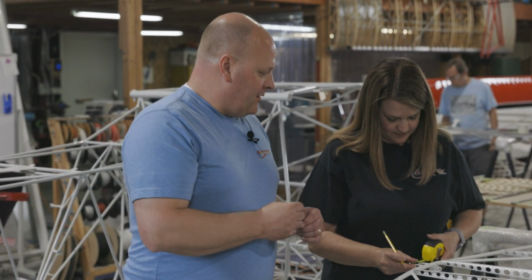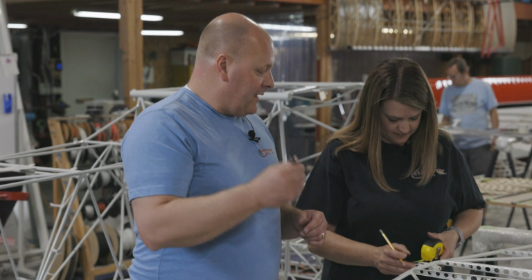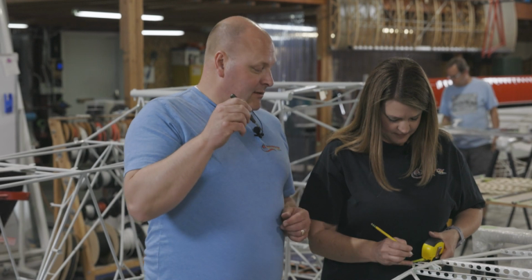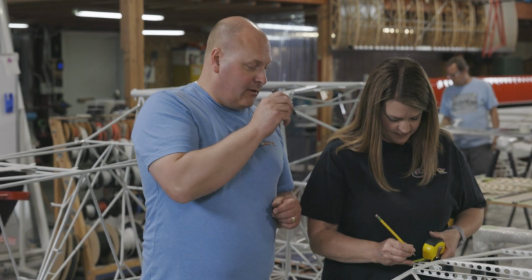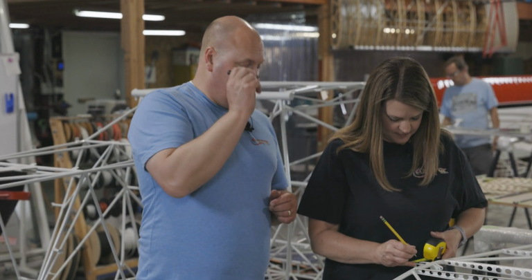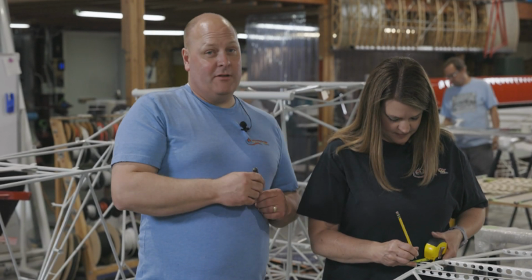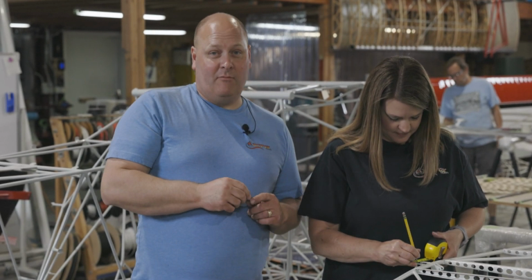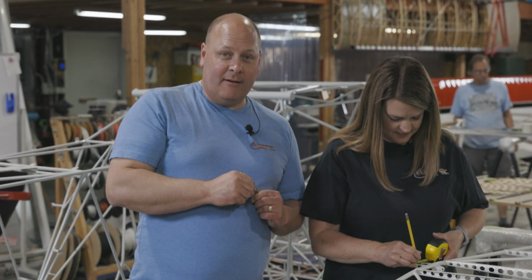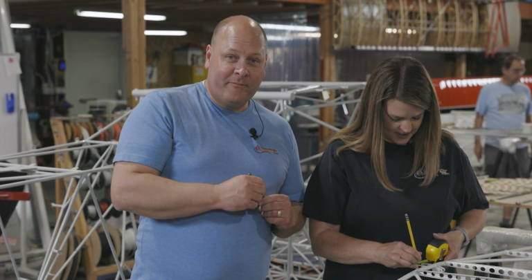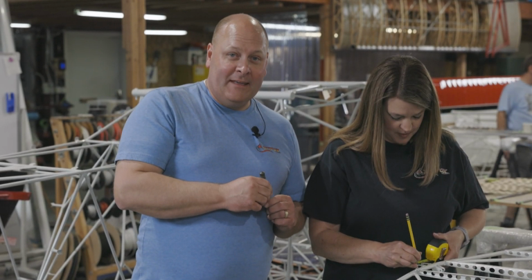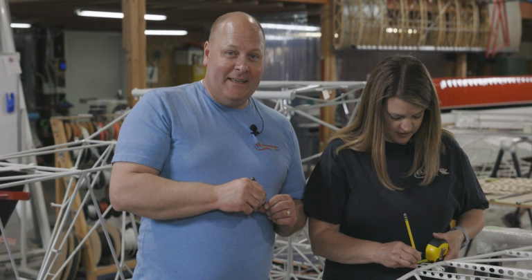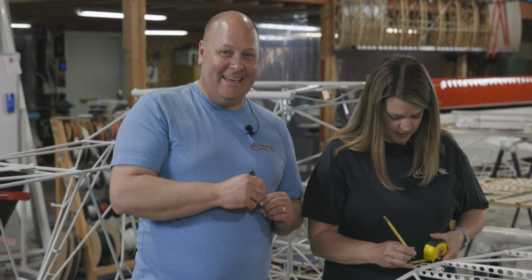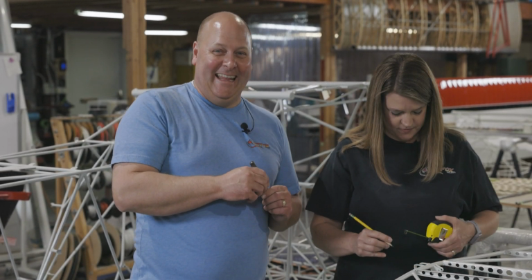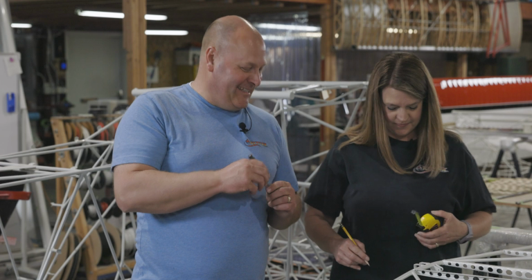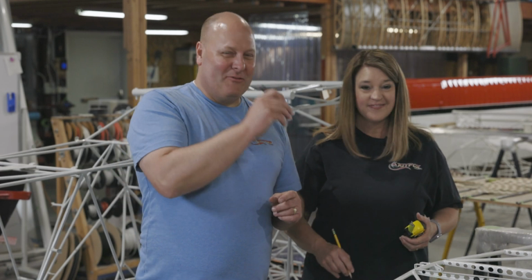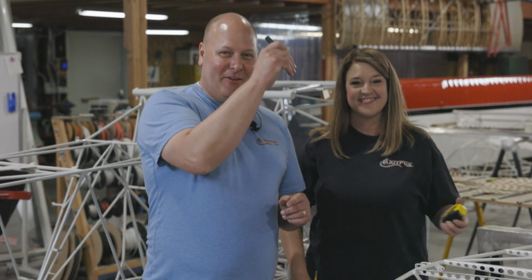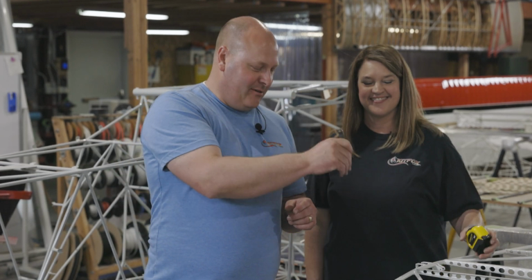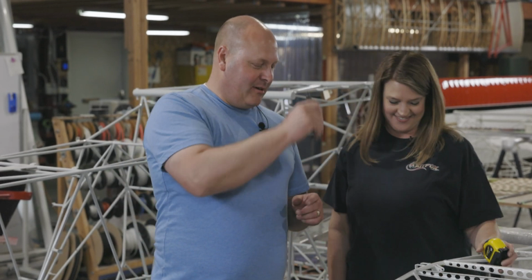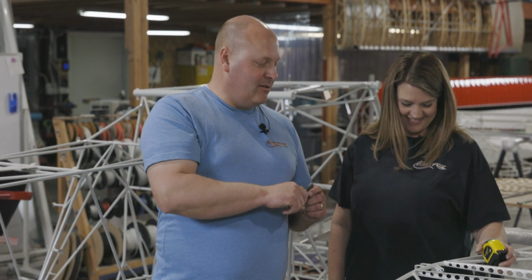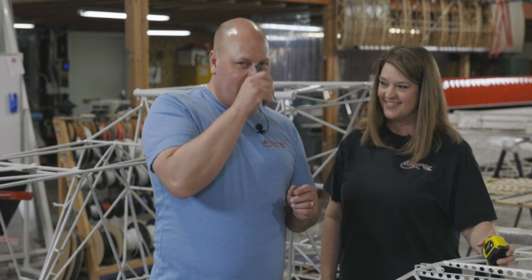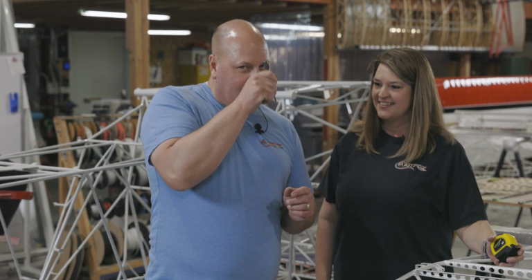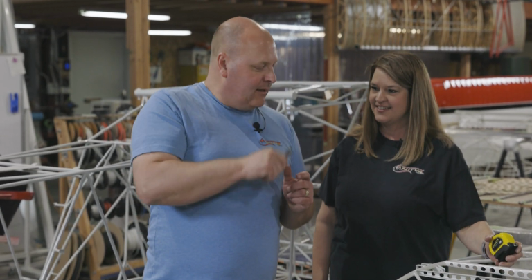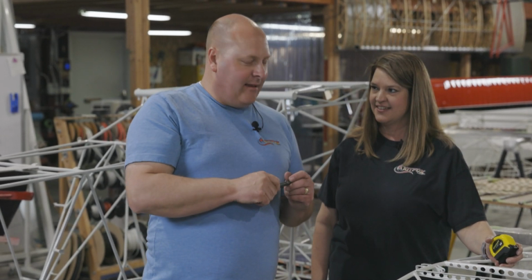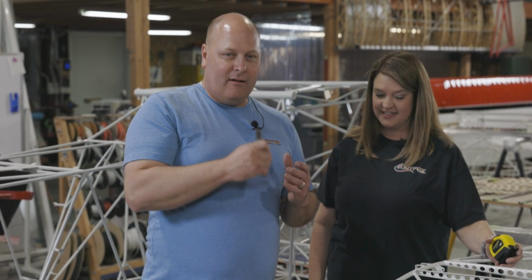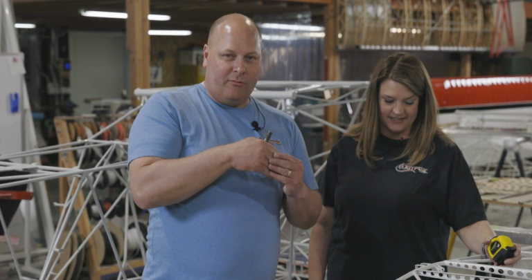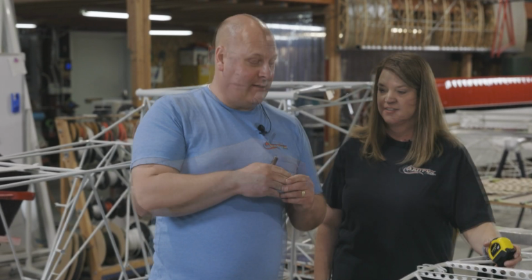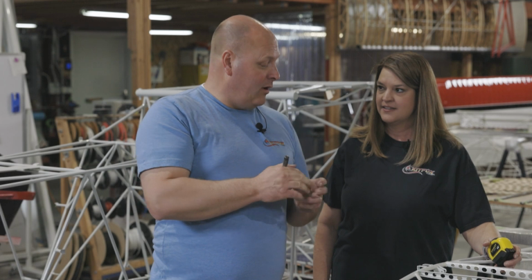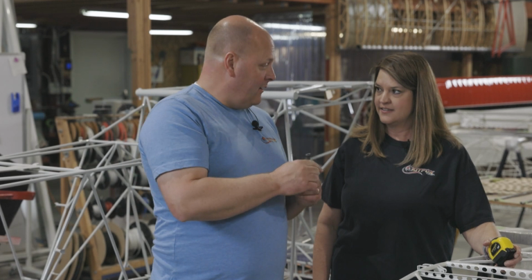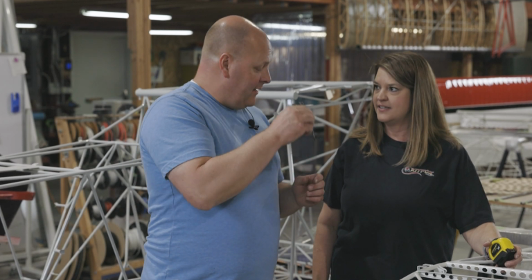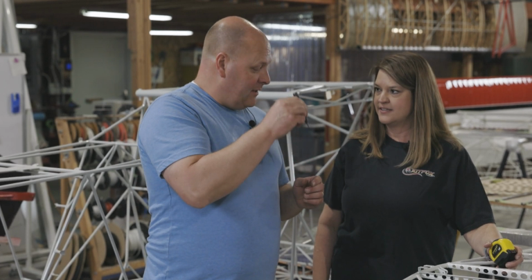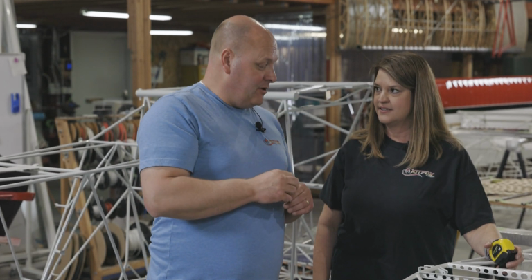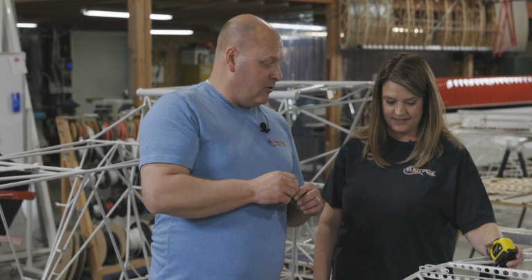Whenever she's done marking here — she remarked so it would be good. We're going to go through and just do a quick little tap with the punch so that our drill bit doesn't wander as we pre-drill that hole.